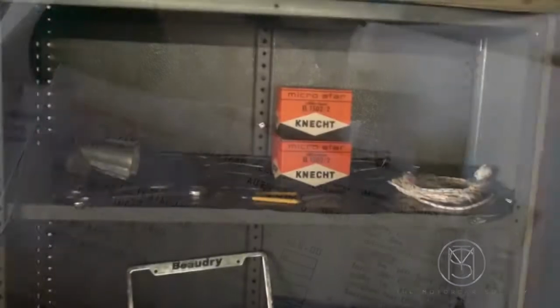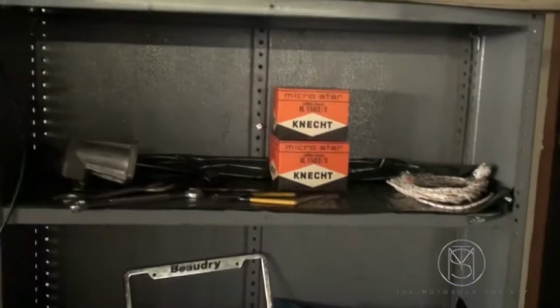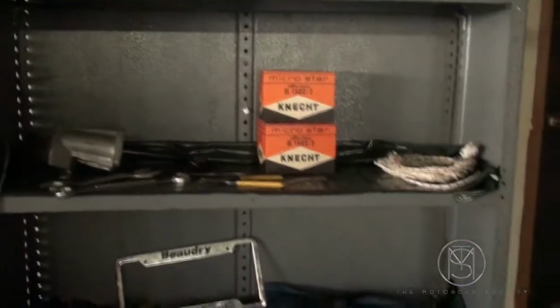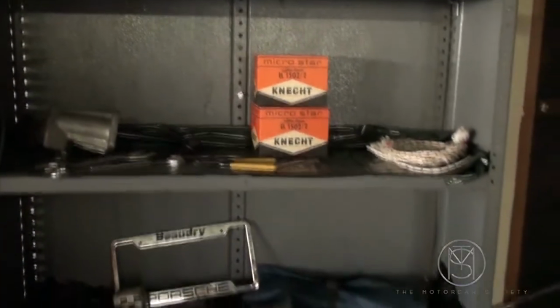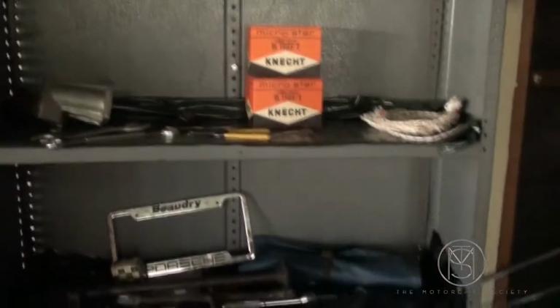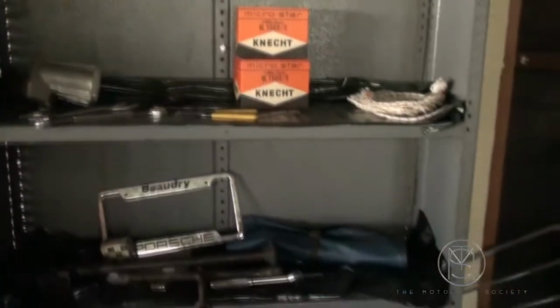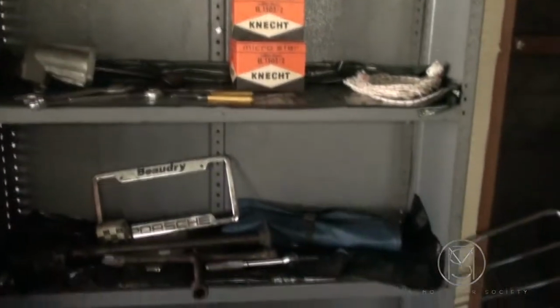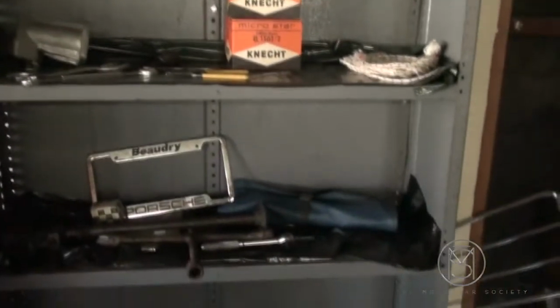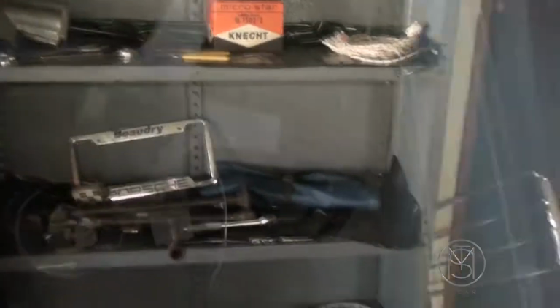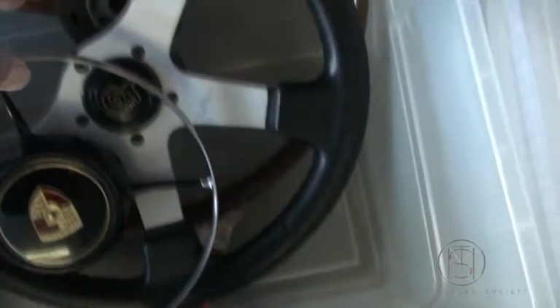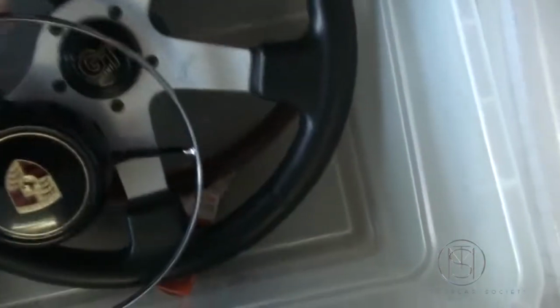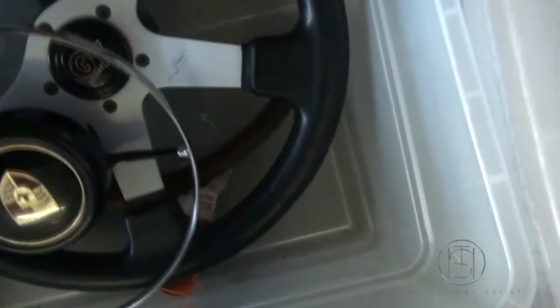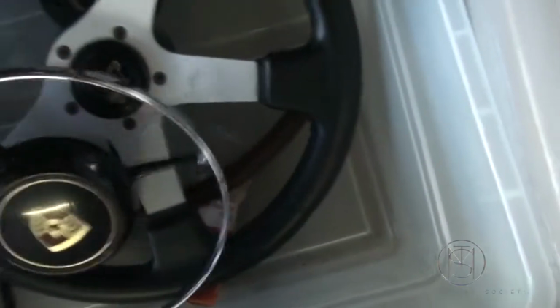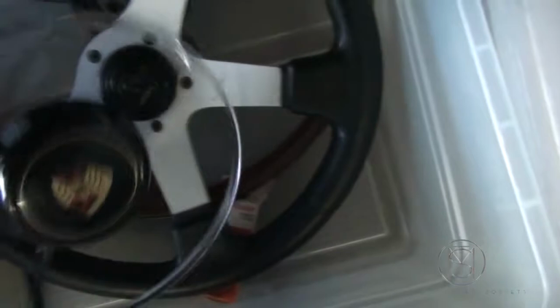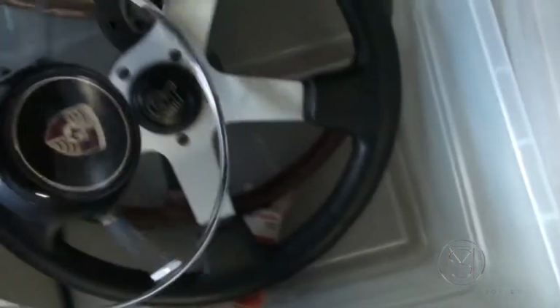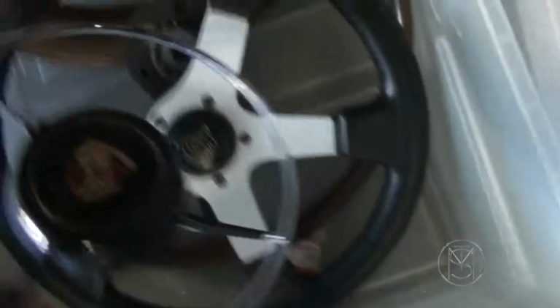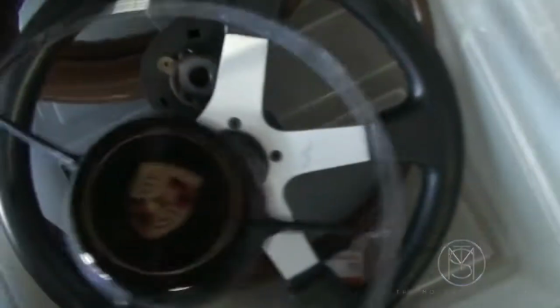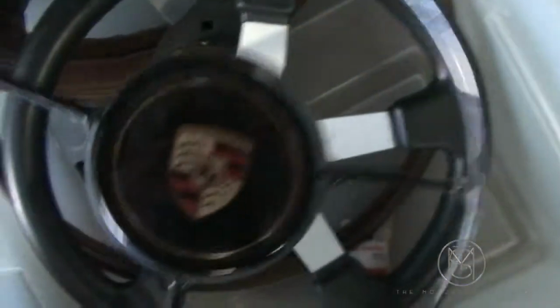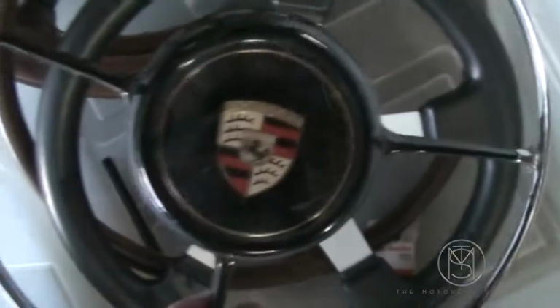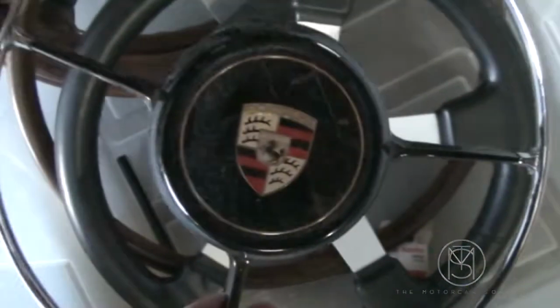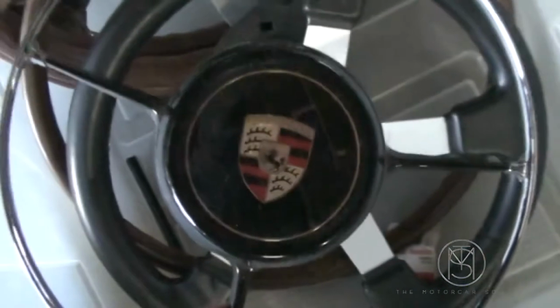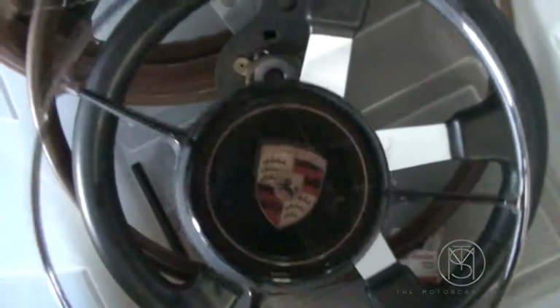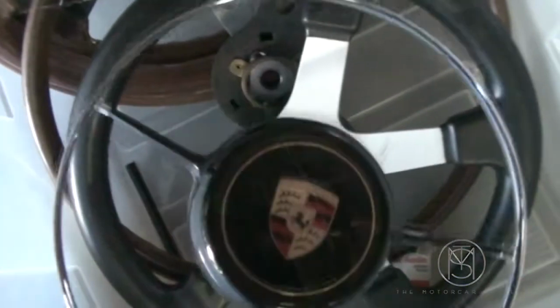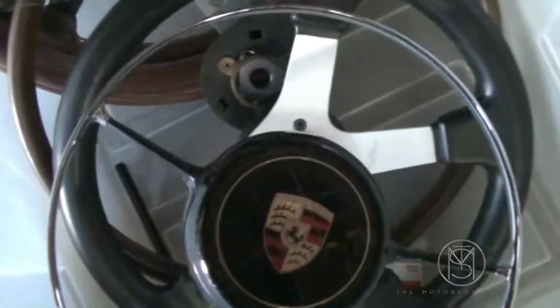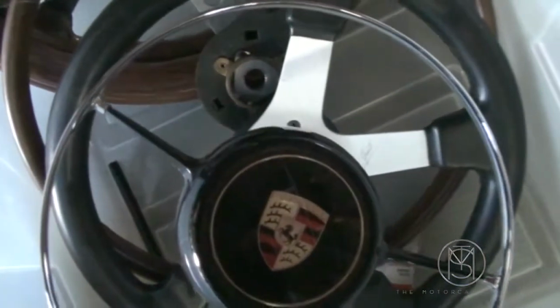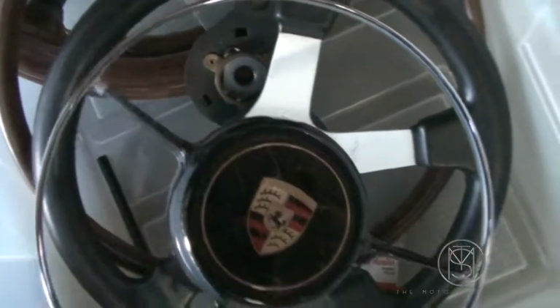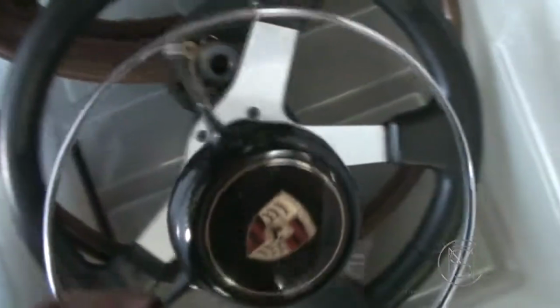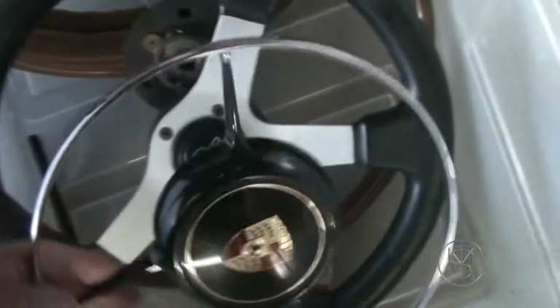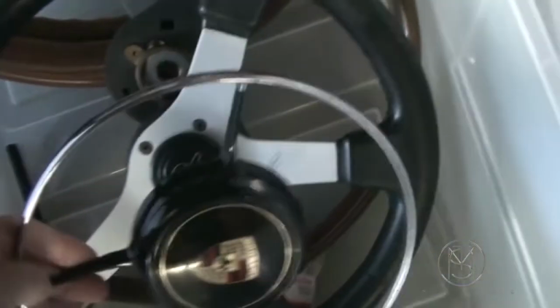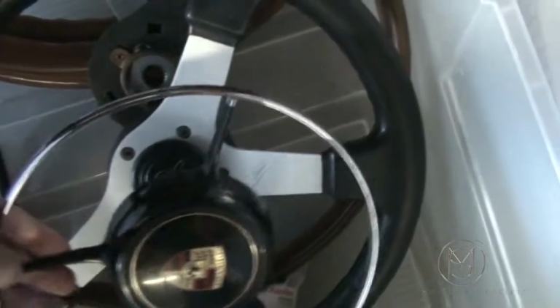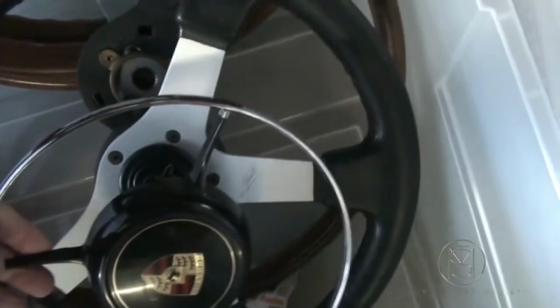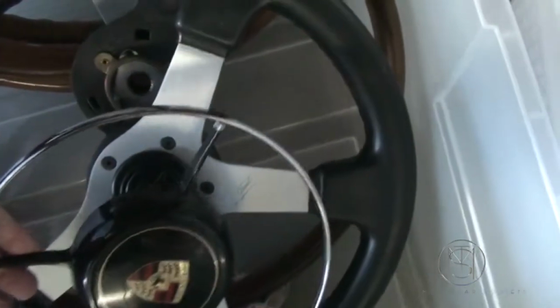Yeah, there's steering wheels in this car. Yeah, we sold that. Oh, there's a horse top kit. Yeah, that's a car. Supposedly that's what's in there.